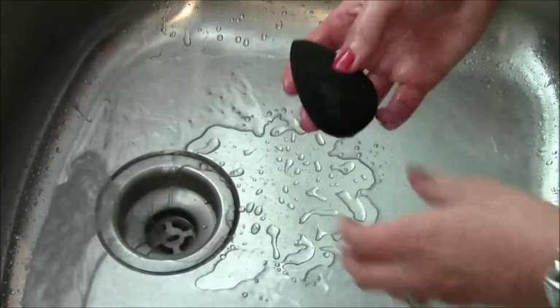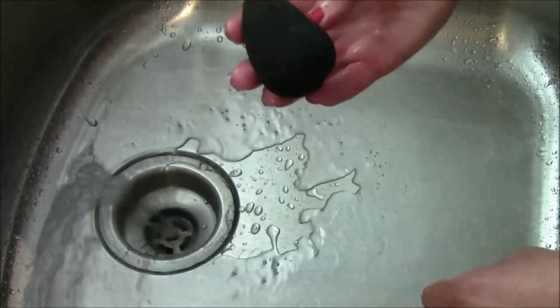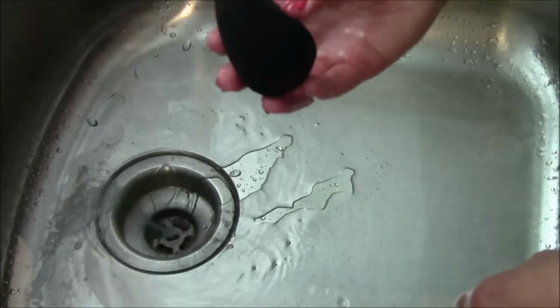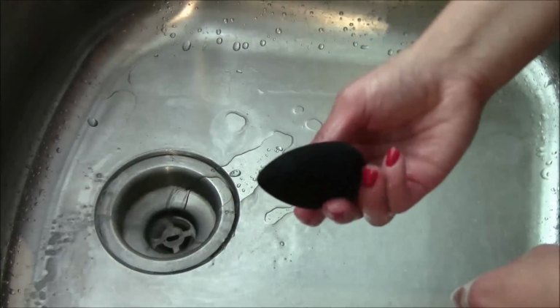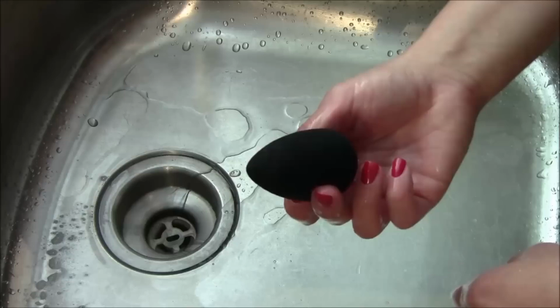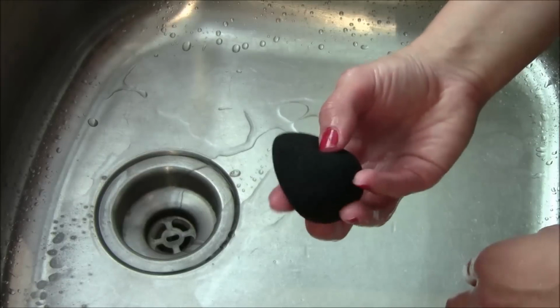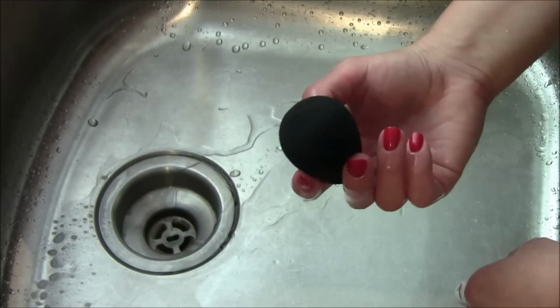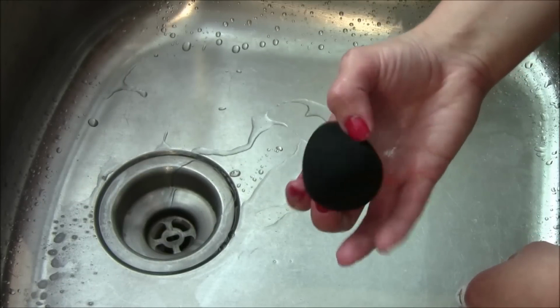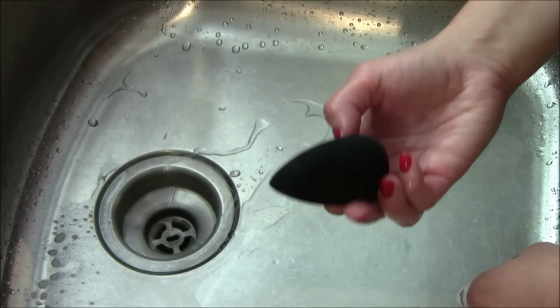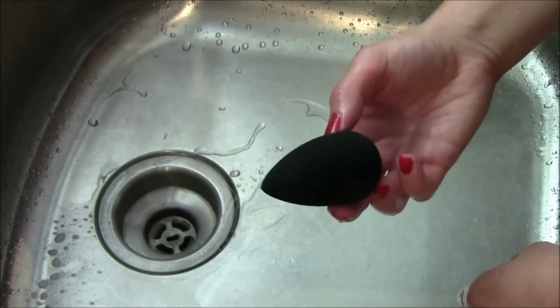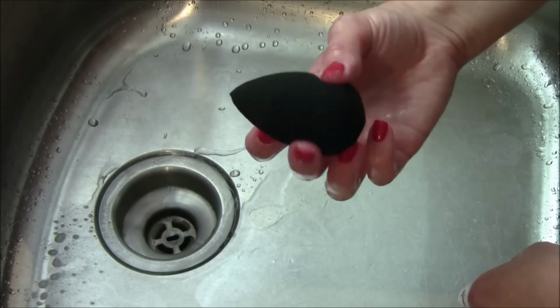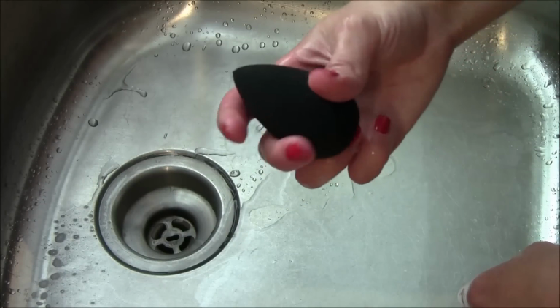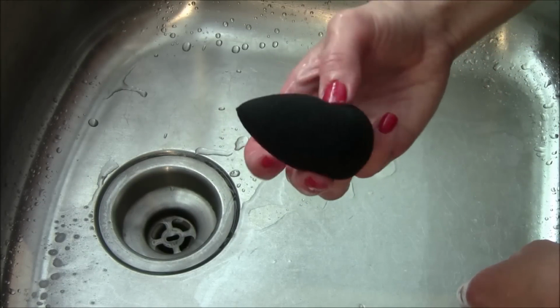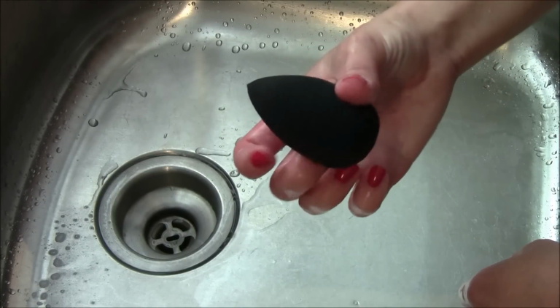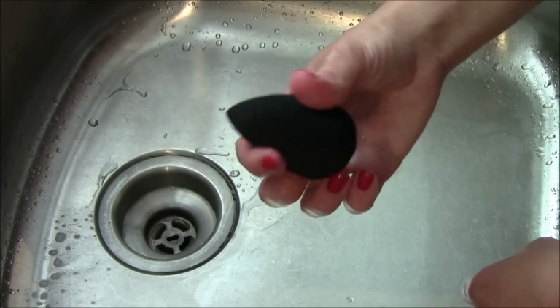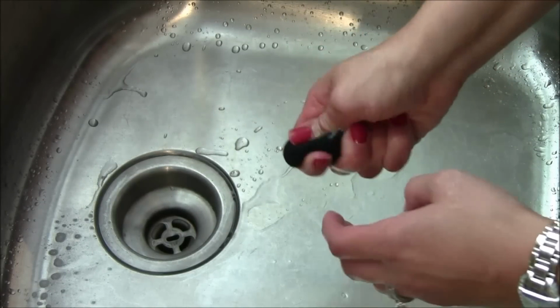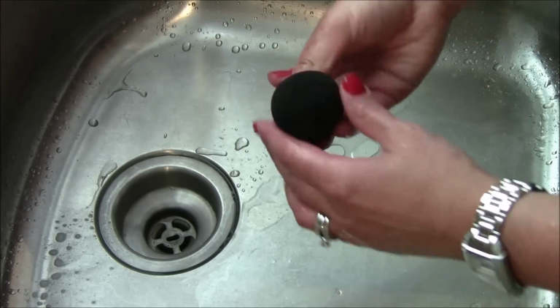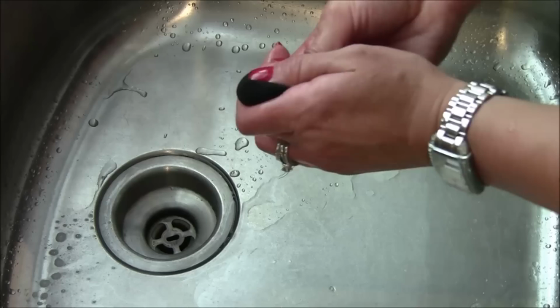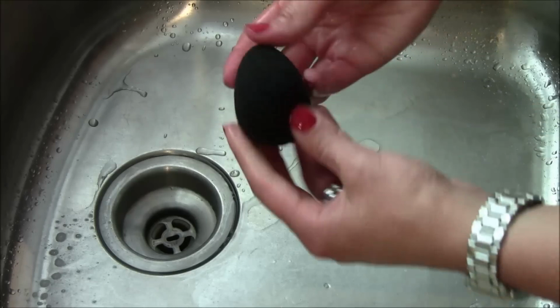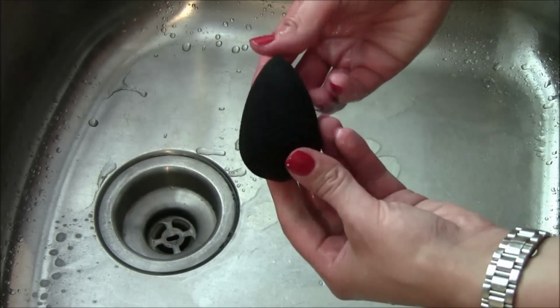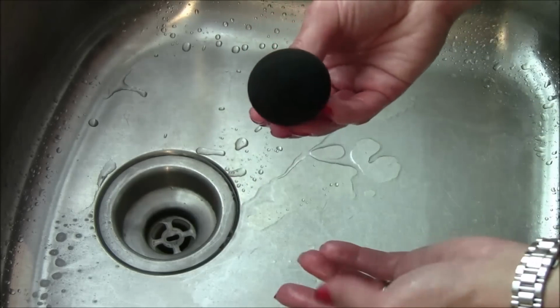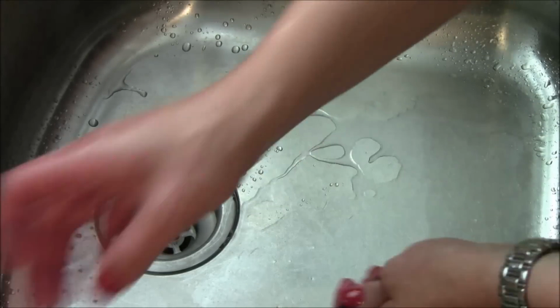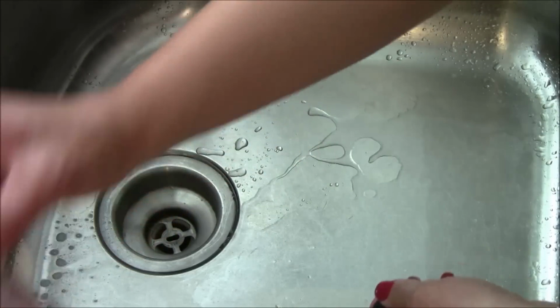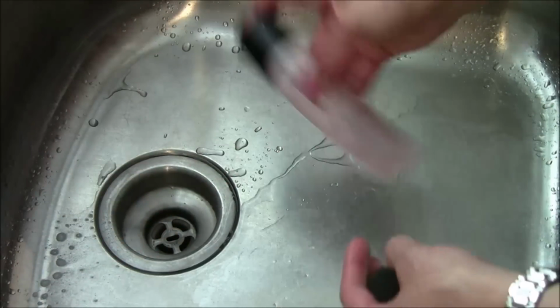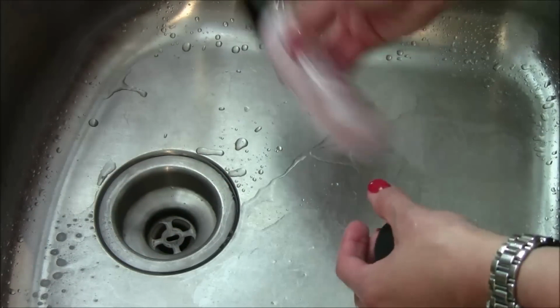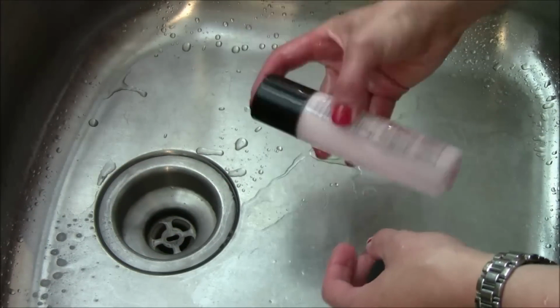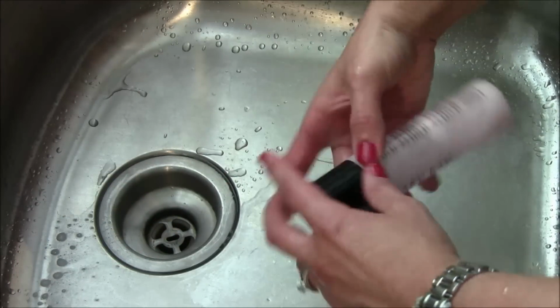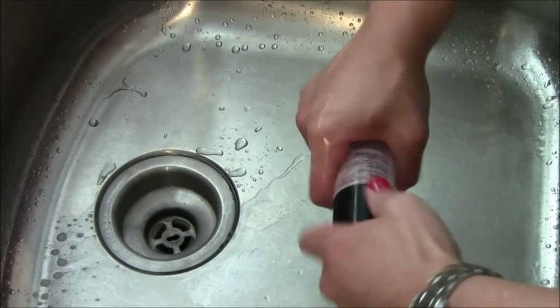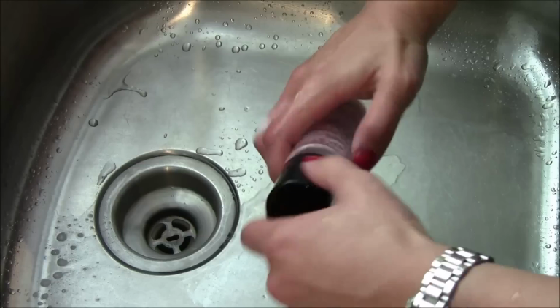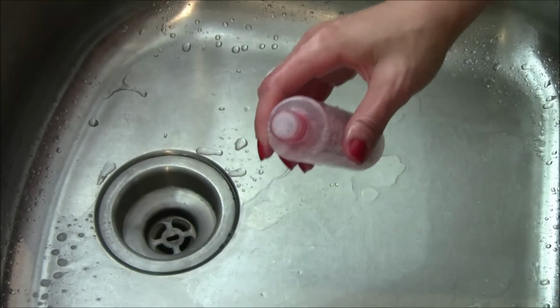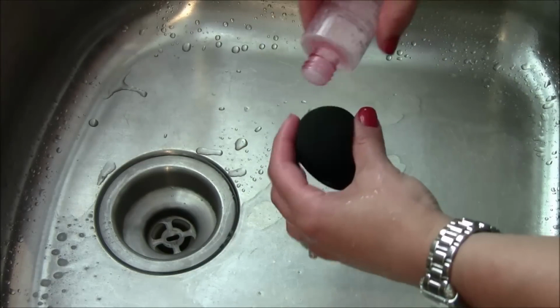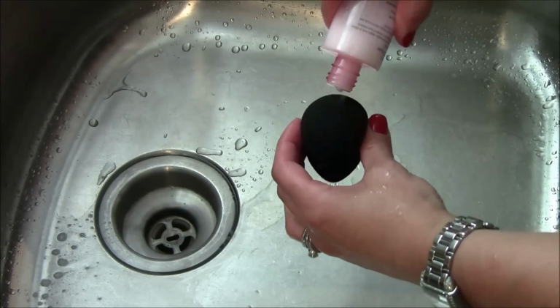So there we go. This is the black one, so it definitely hides more than the pink ones. But as you can see, it looks perfectly clean — but I will show you how much foundation is really hiding down in there.